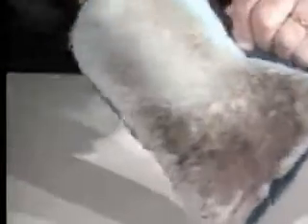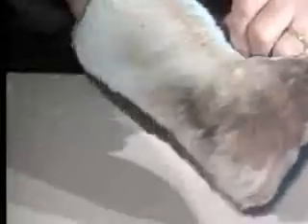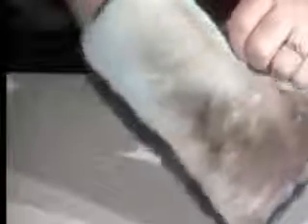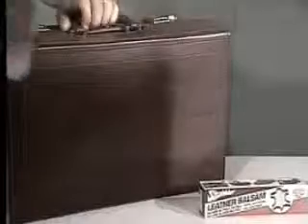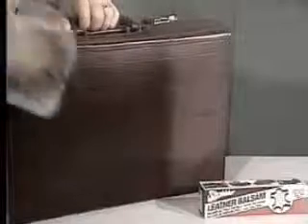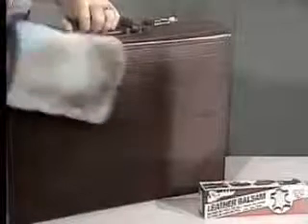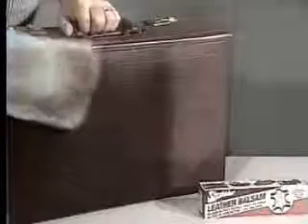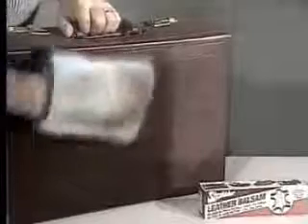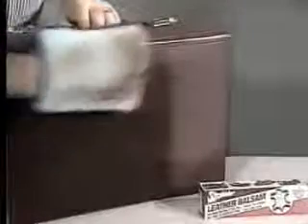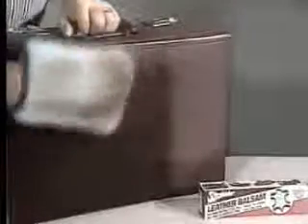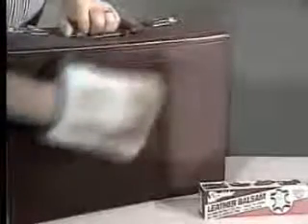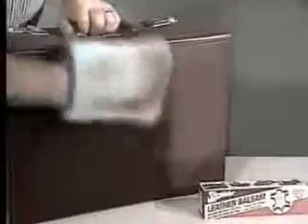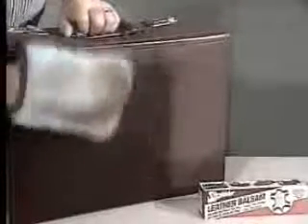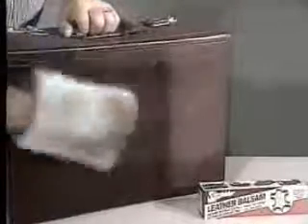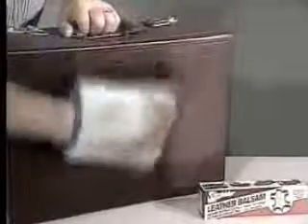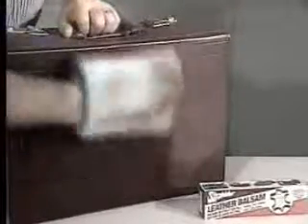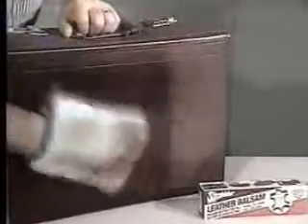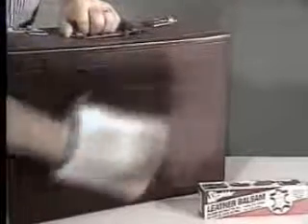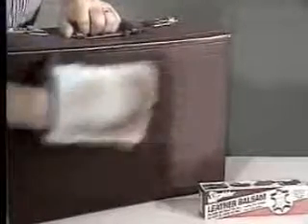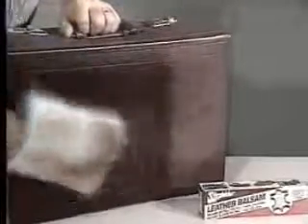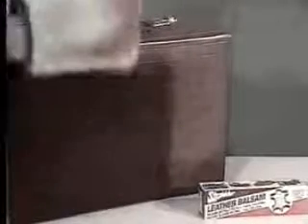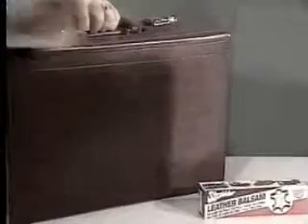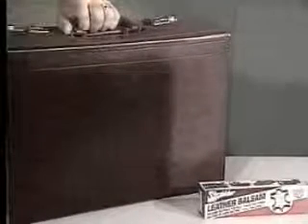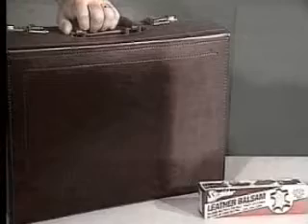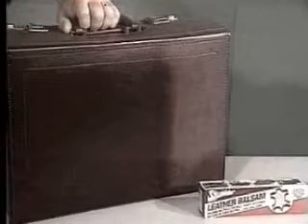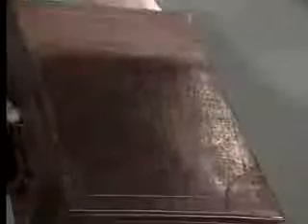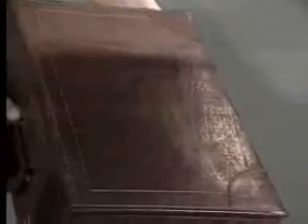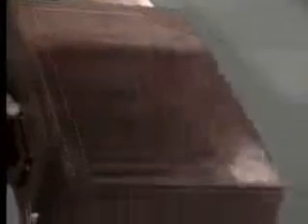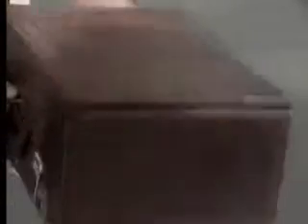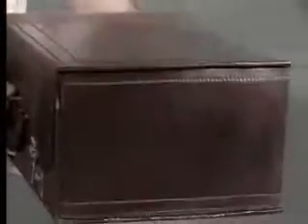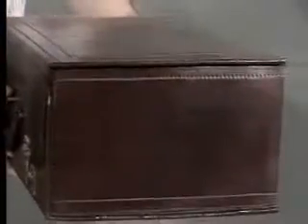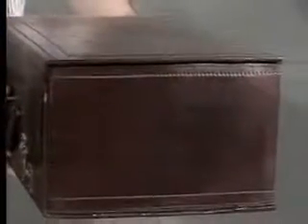Turn the Leather Care Glove over and gently dry off using the cotton side of the glove. See for yourself the impressive difference — it's hard to believe that this really is the same suitcase.